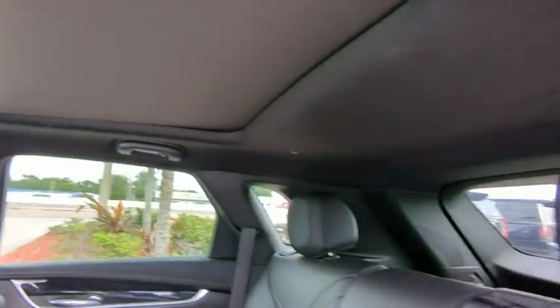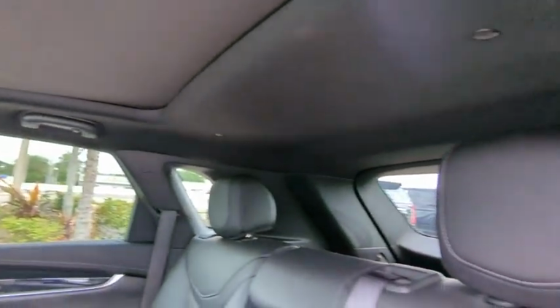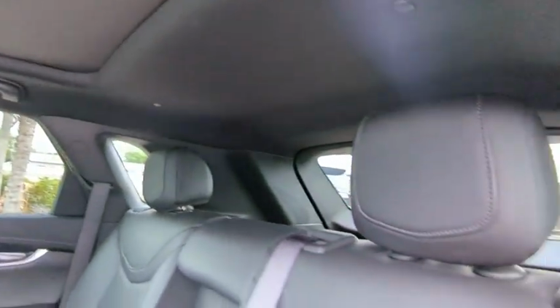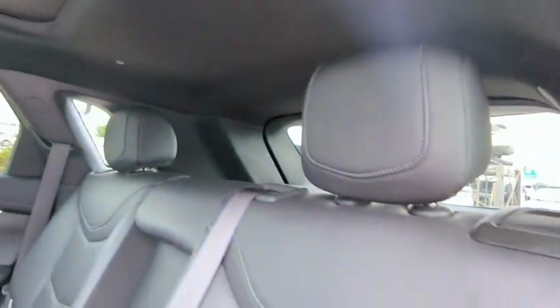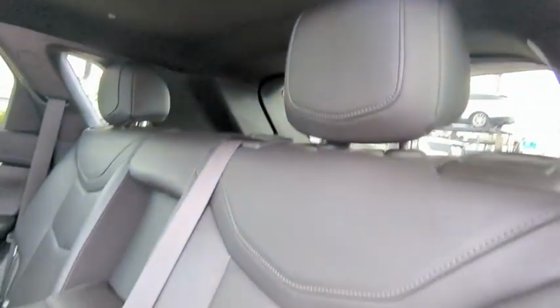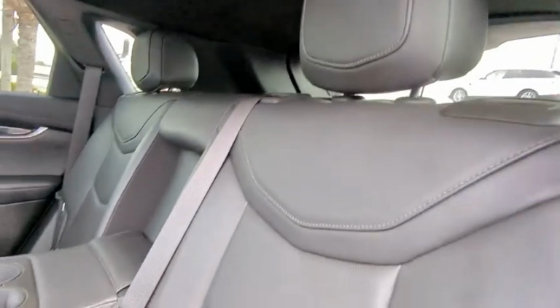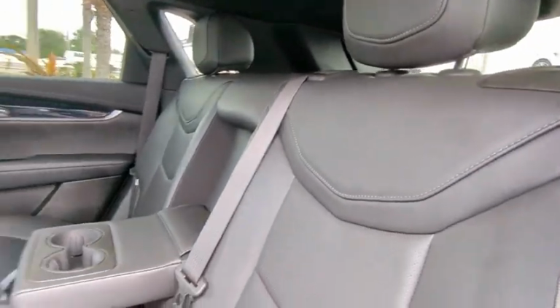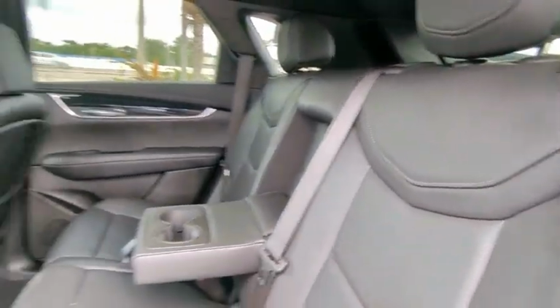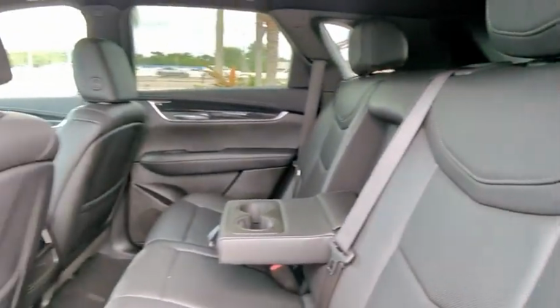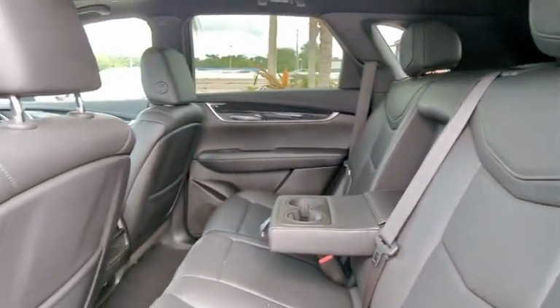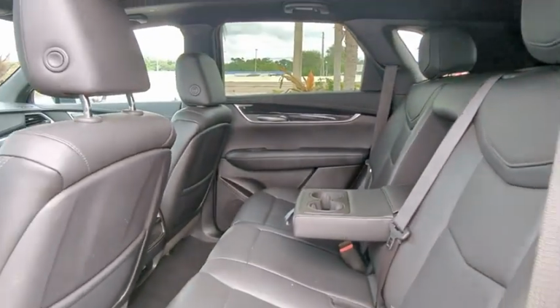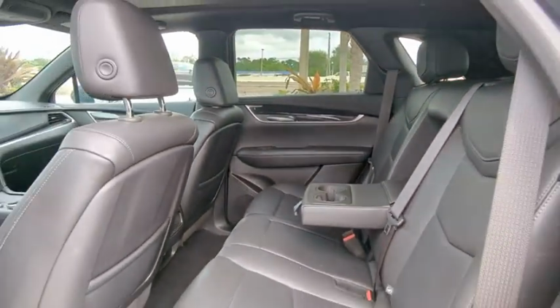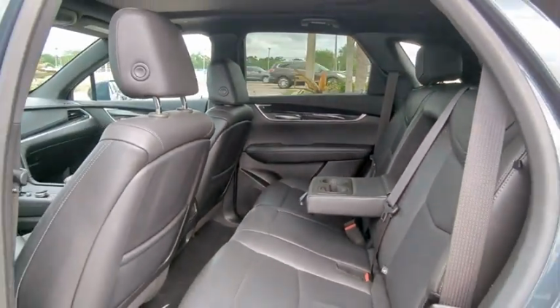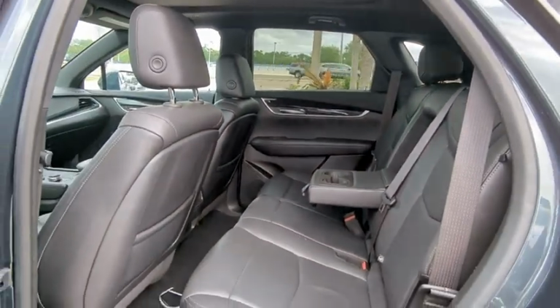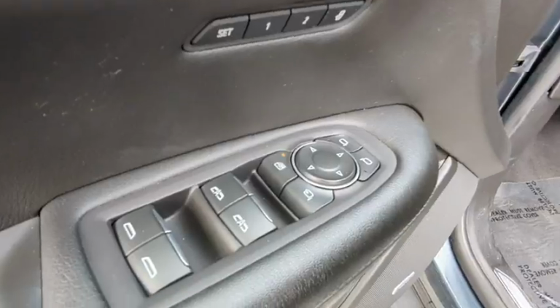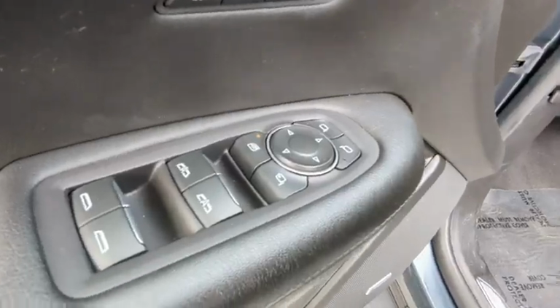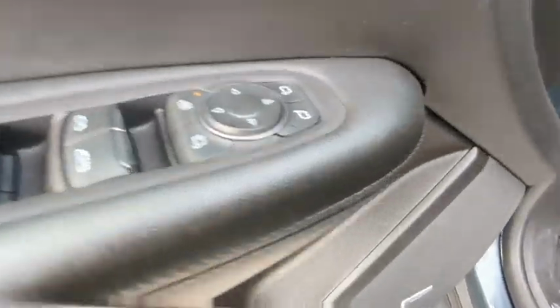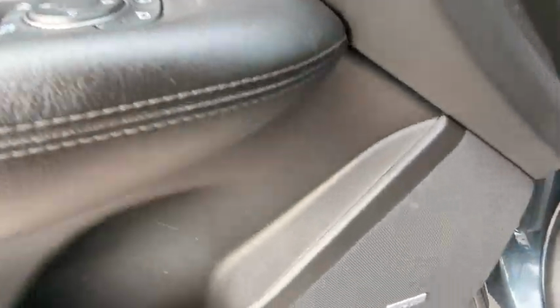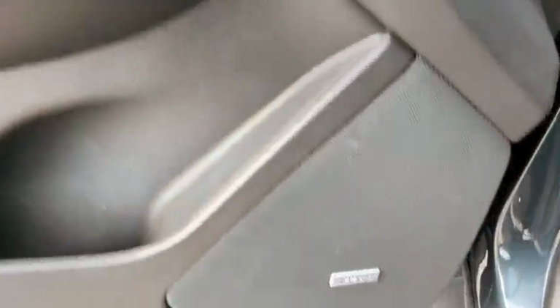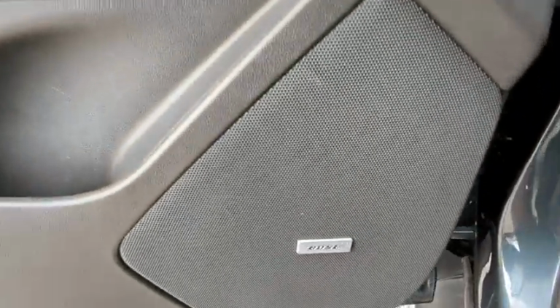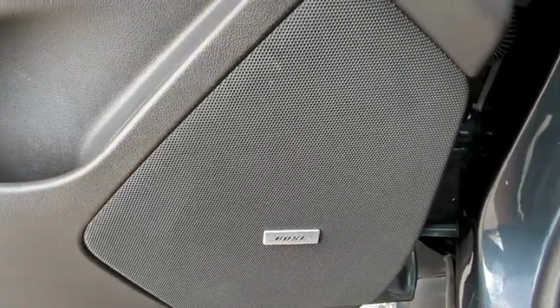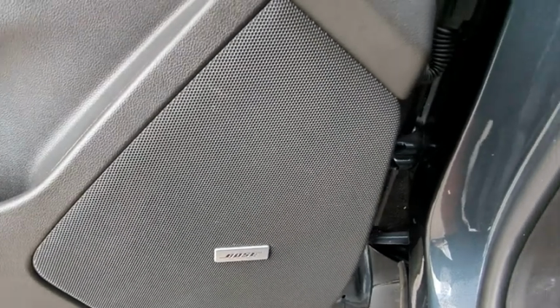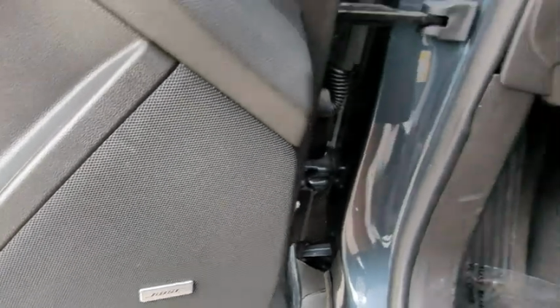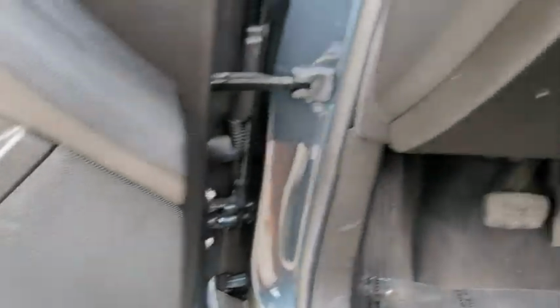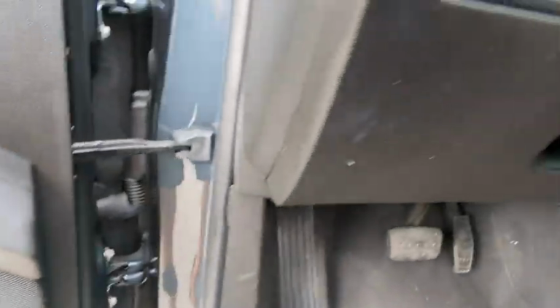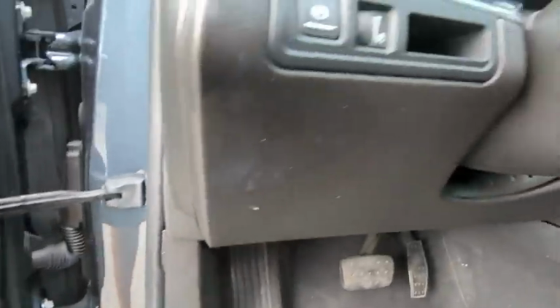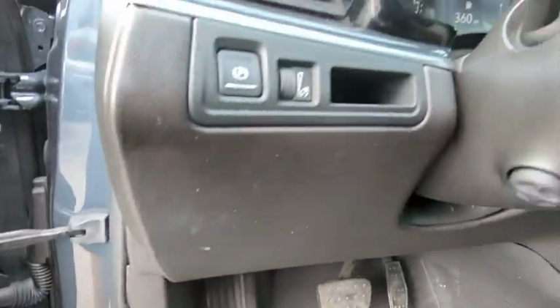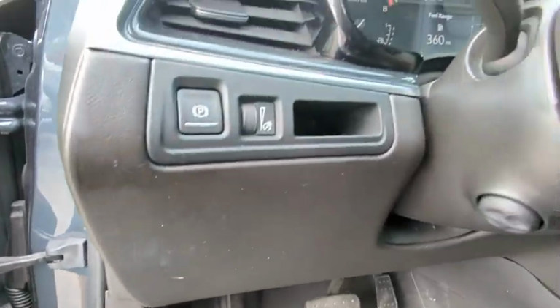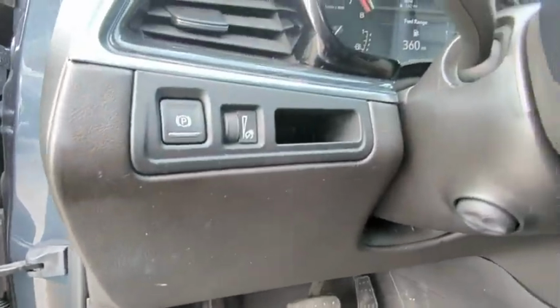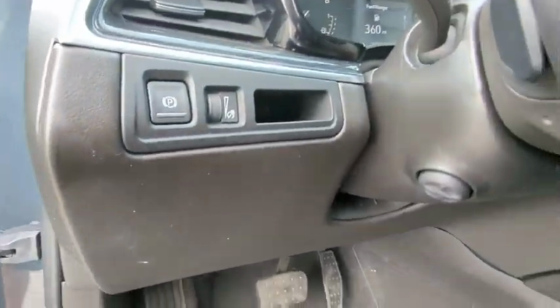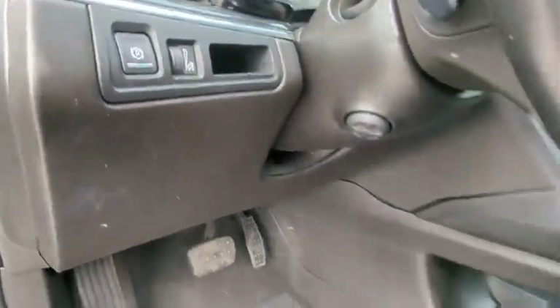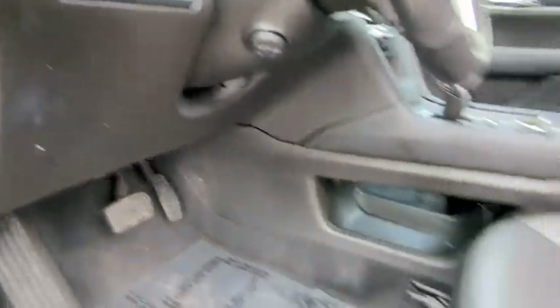turbocharged, panoramic roof, blind spot monitor, heated mirrors, aluminum wheels, wheel locks, rear spoiler, remote engine start, power lift gate.